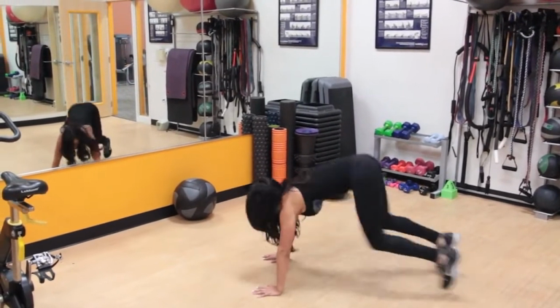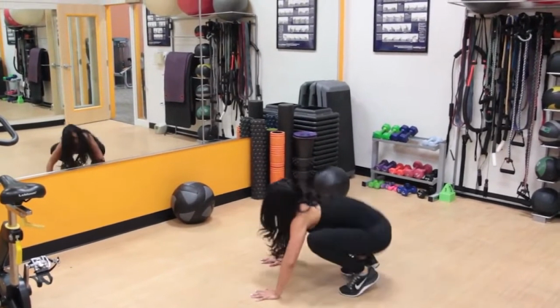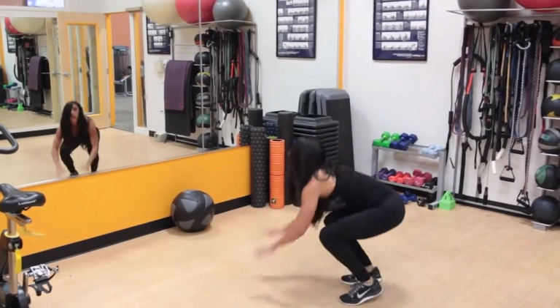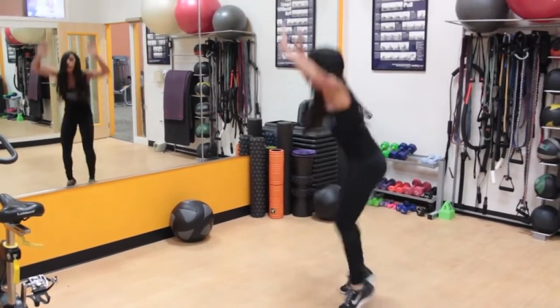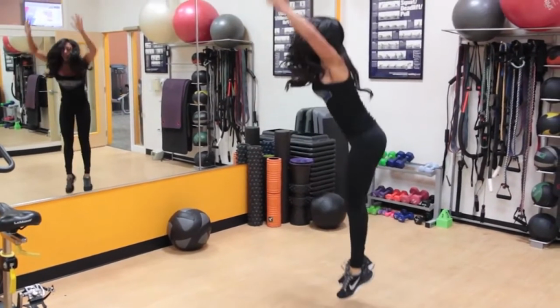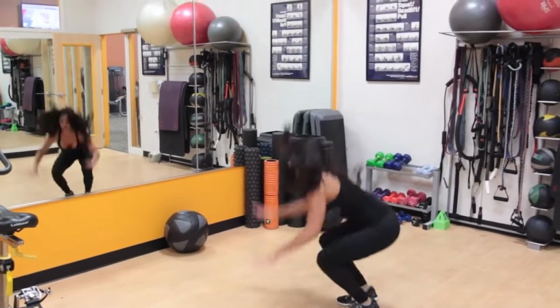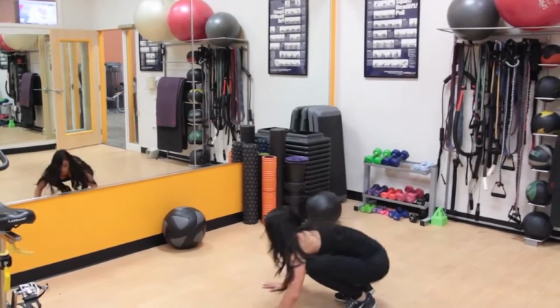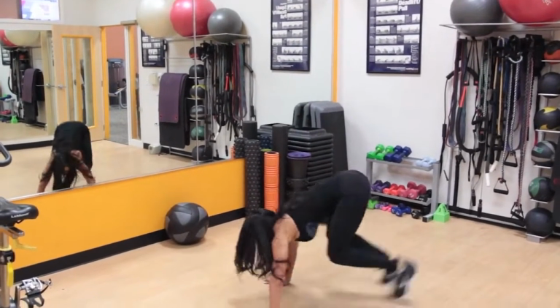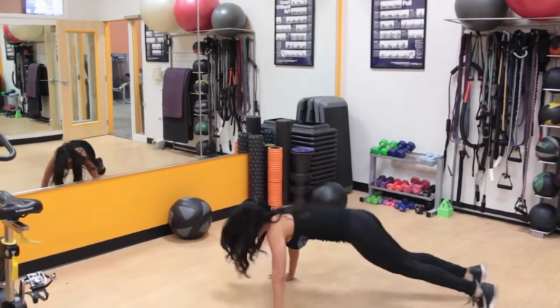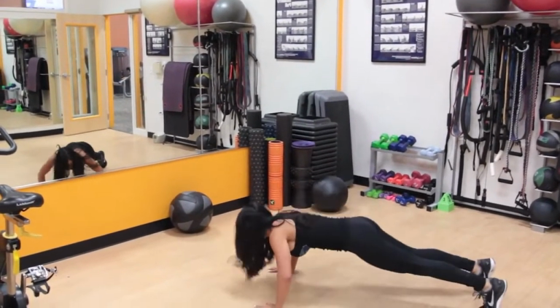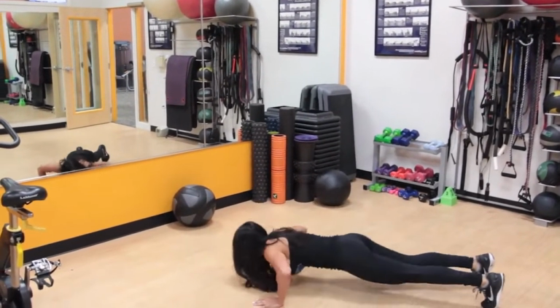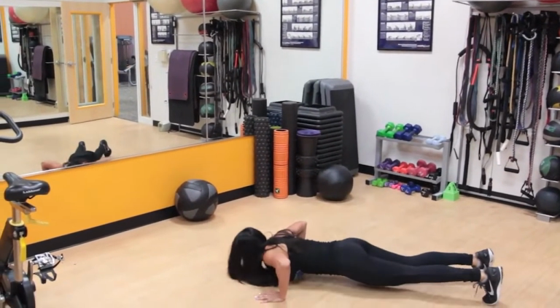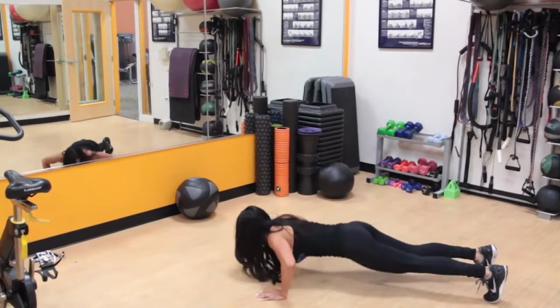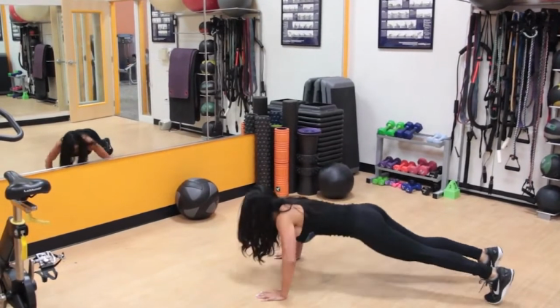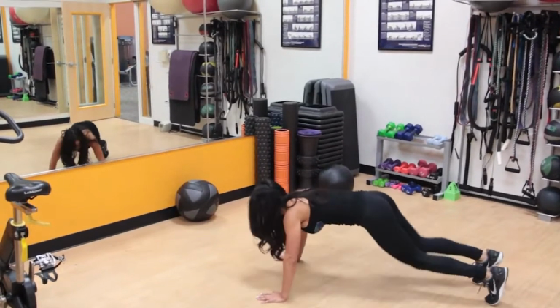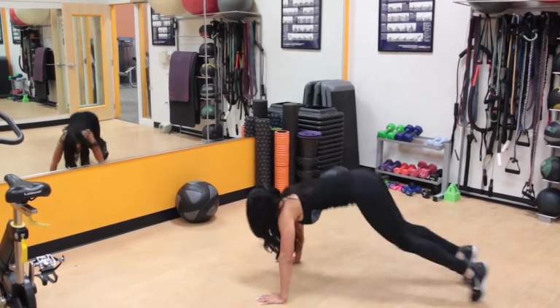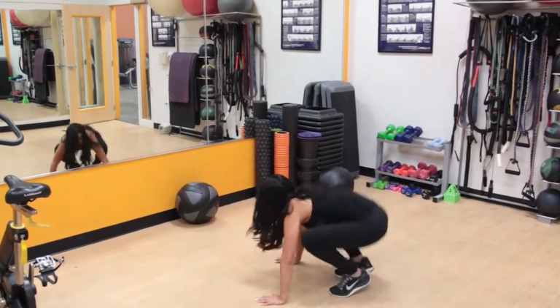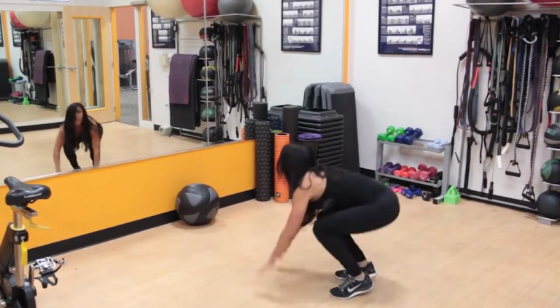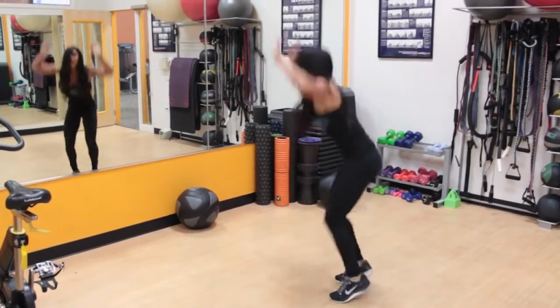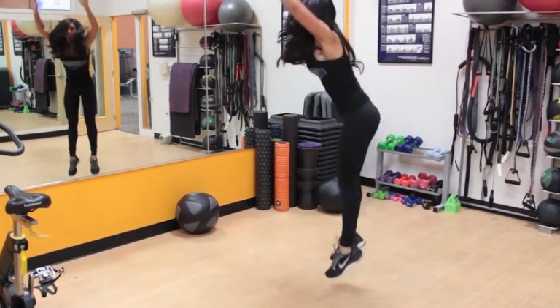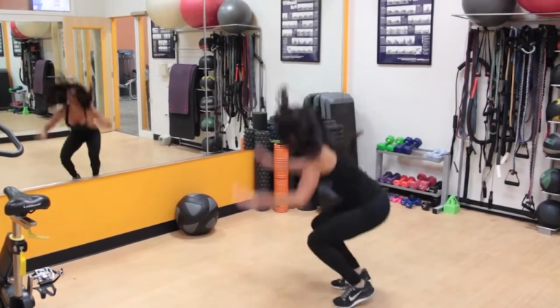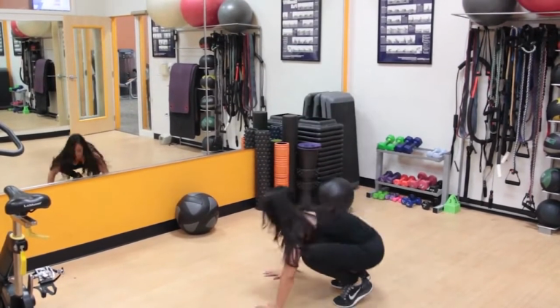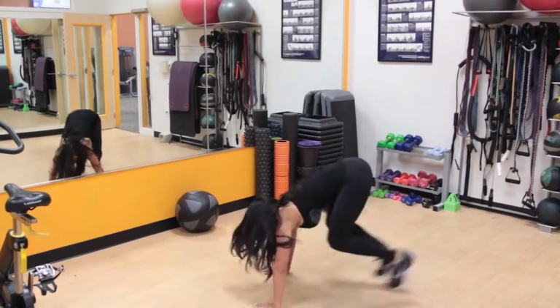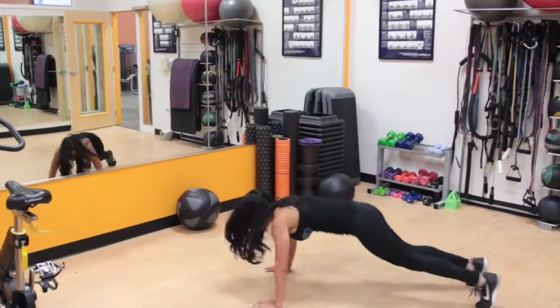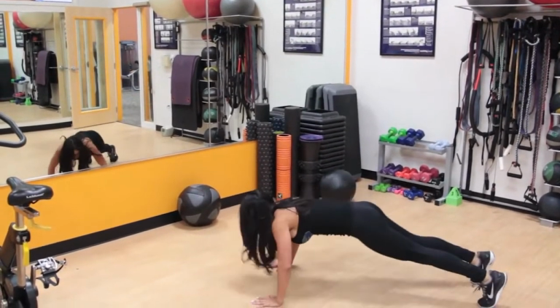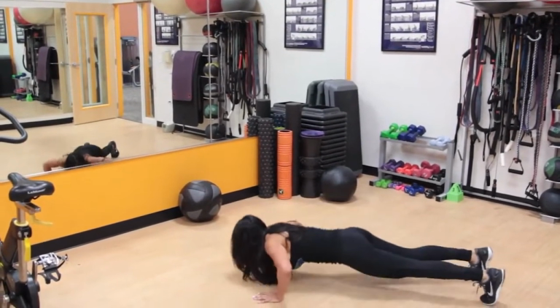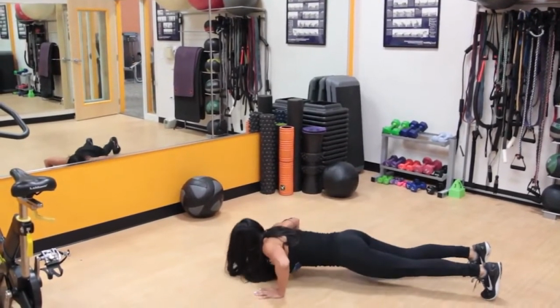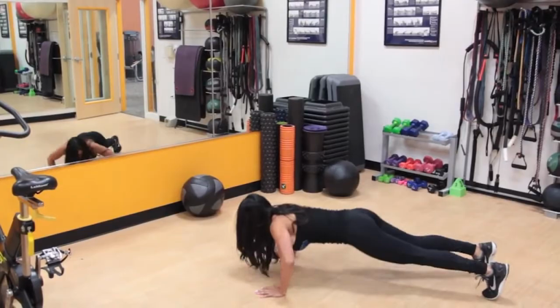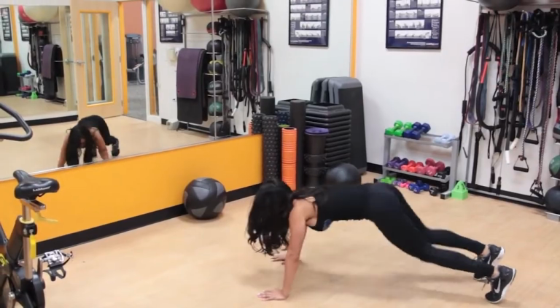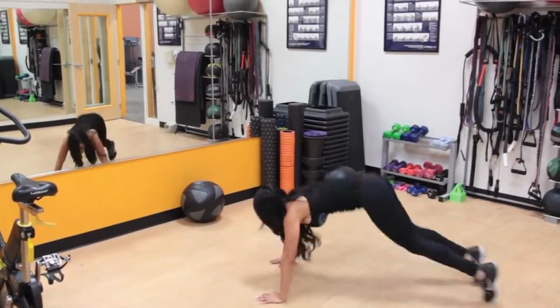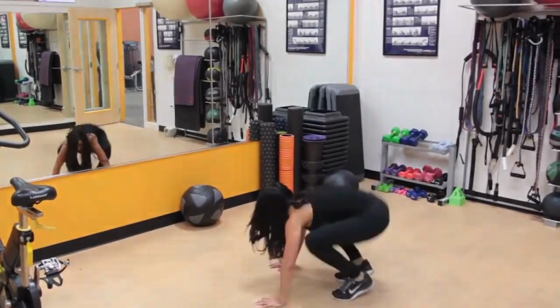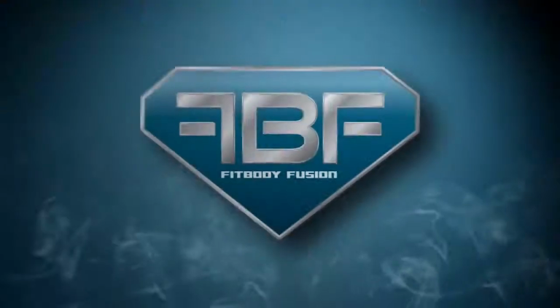Finish the exercise by jumping in the air and bringing your hands over your head. This will be considered one complete rep. Repeat for the designated number of sets and repetitions.